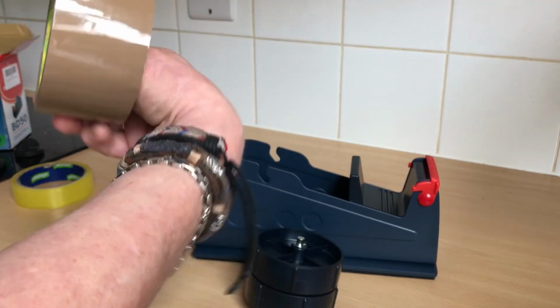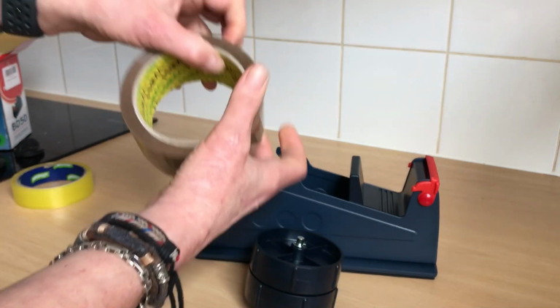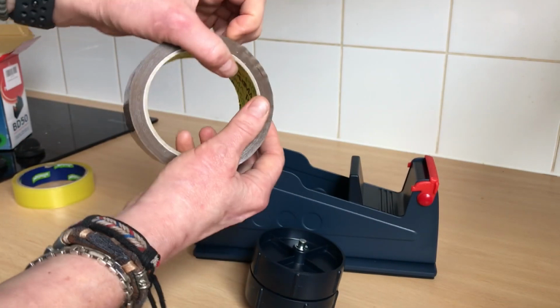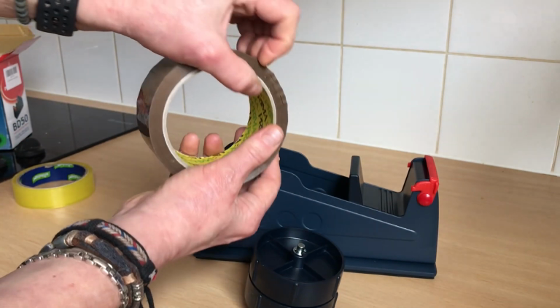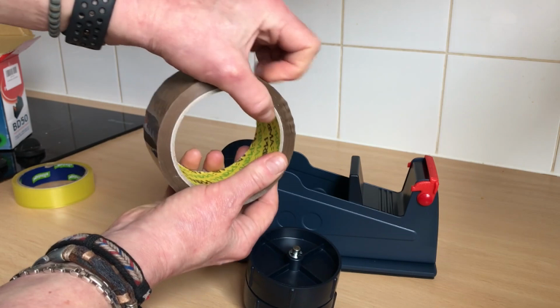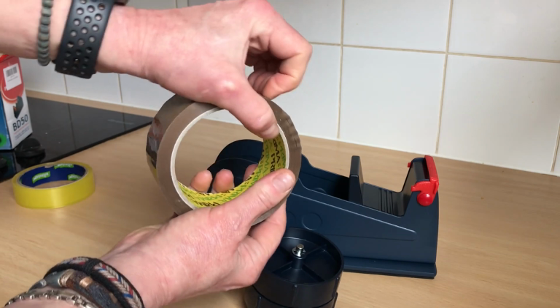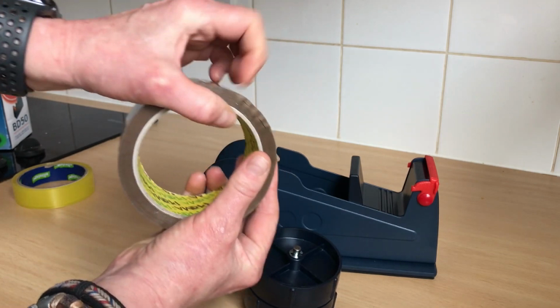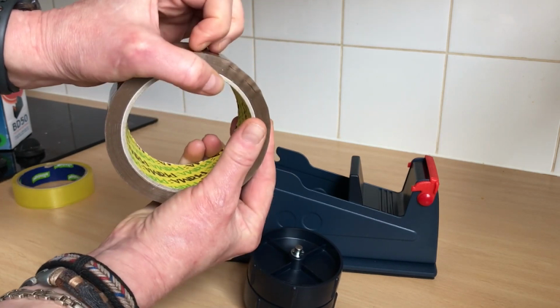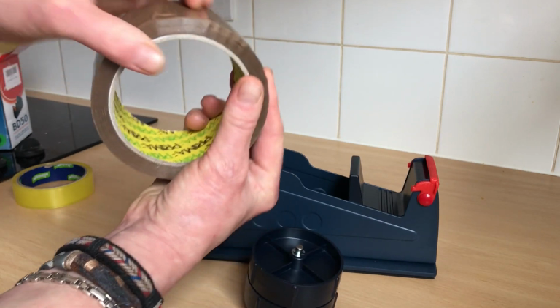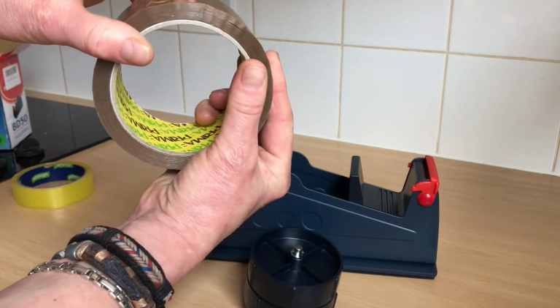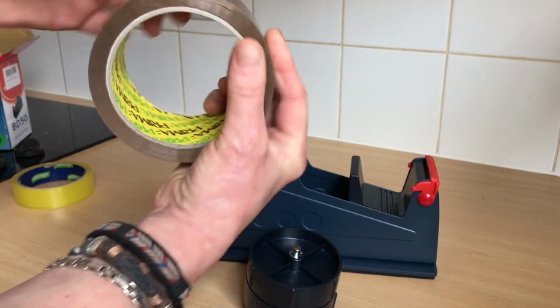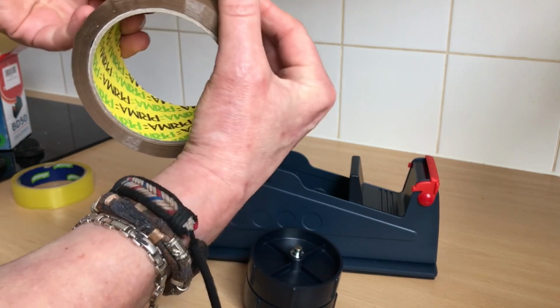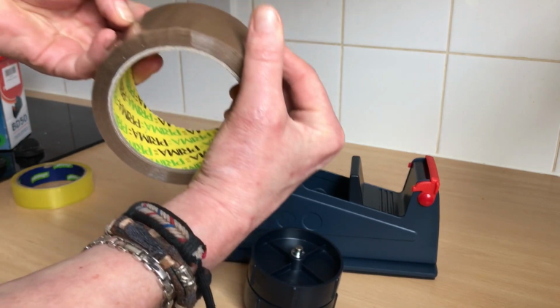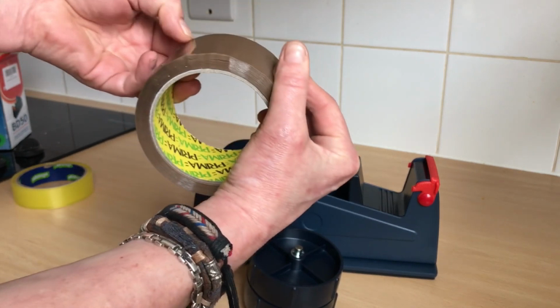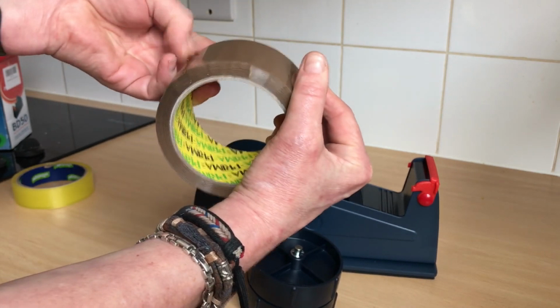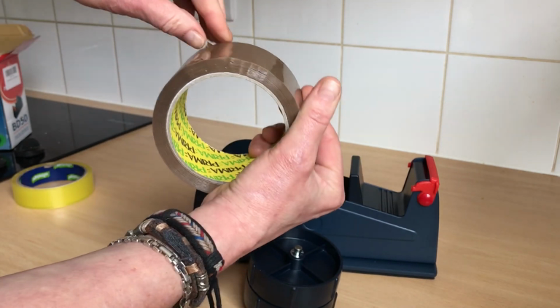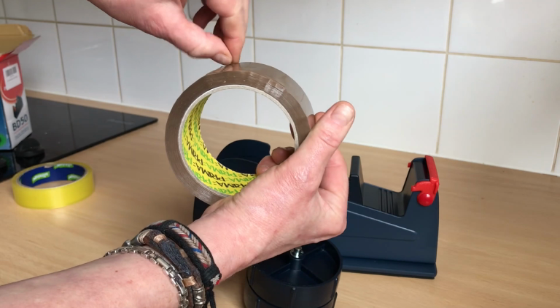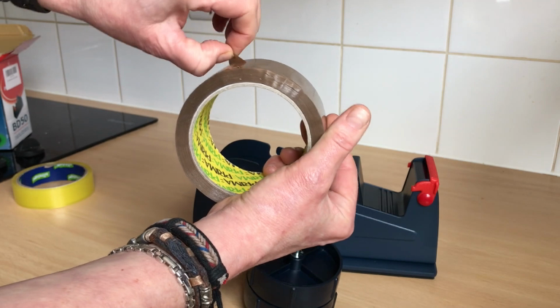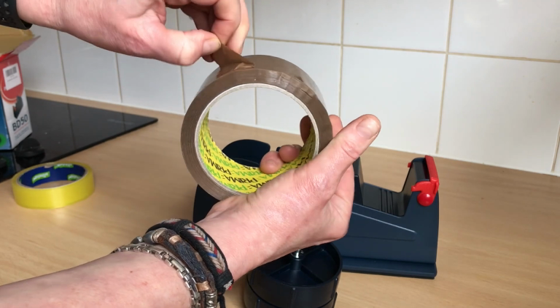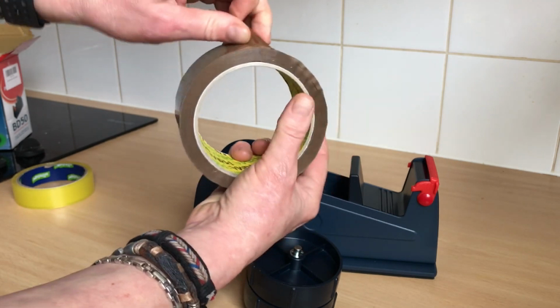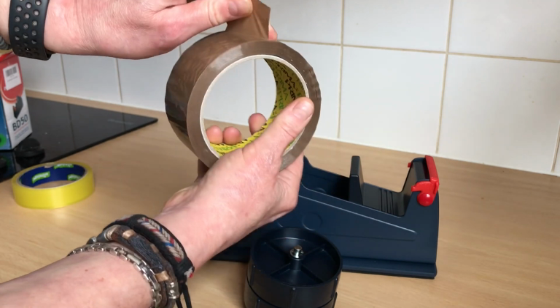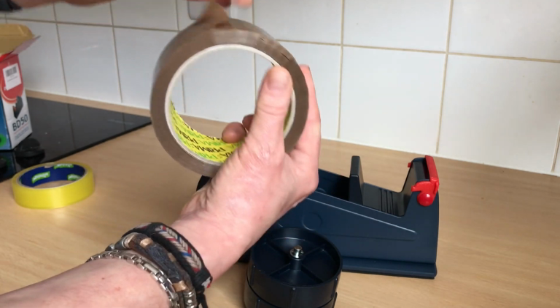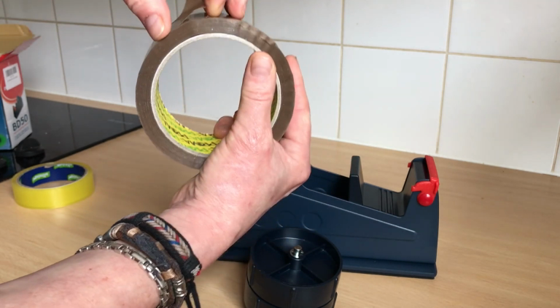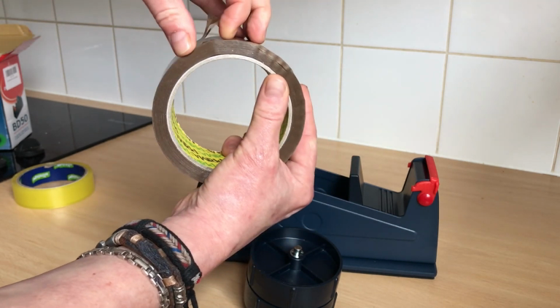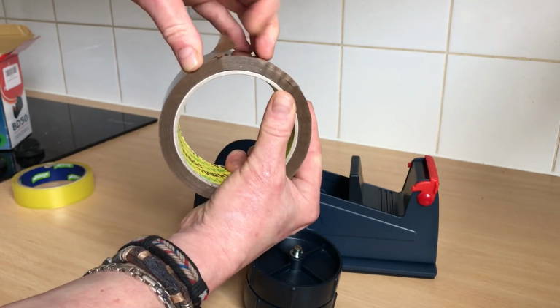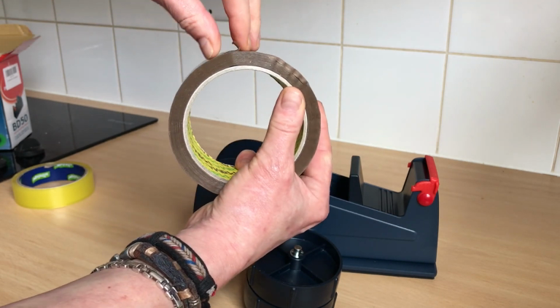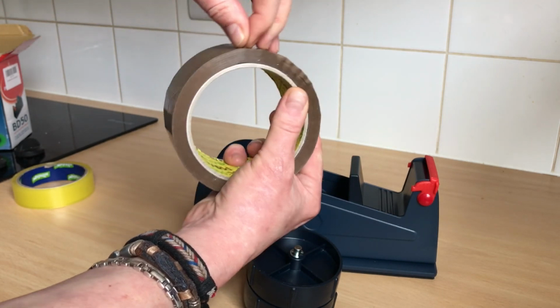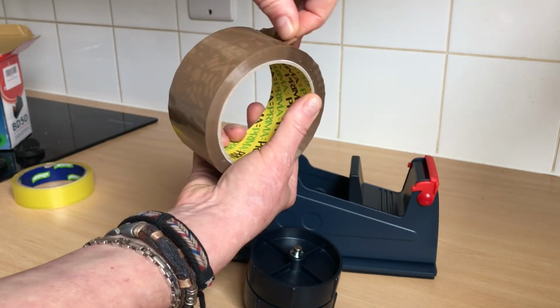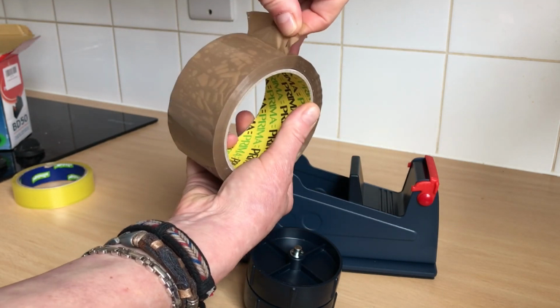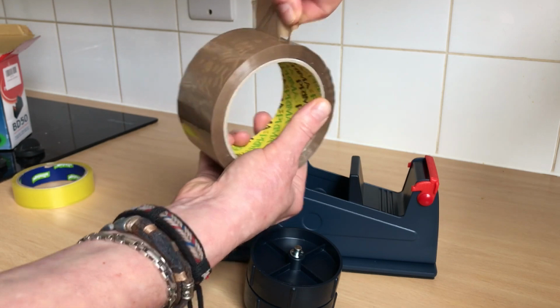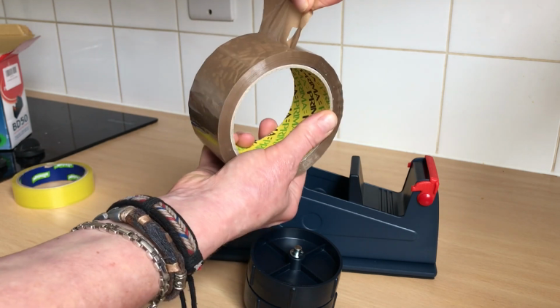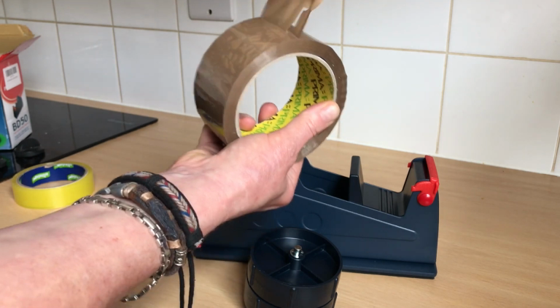So we've still got the problem of finding the end like that. But when we do — oops! That's a problem, isn't it? When it splits as well. It's a pain in the neck.